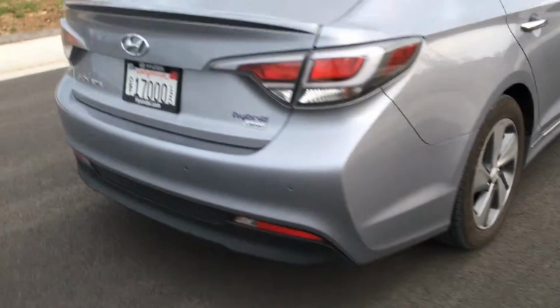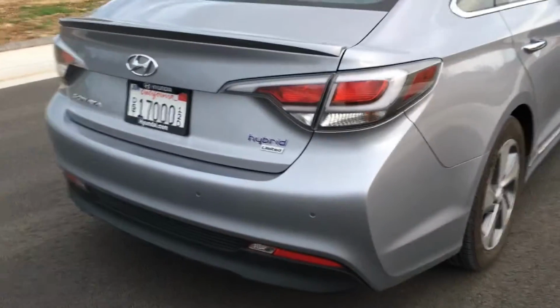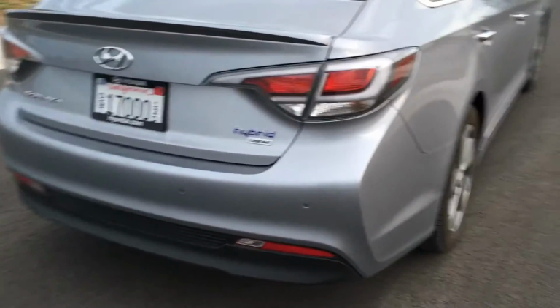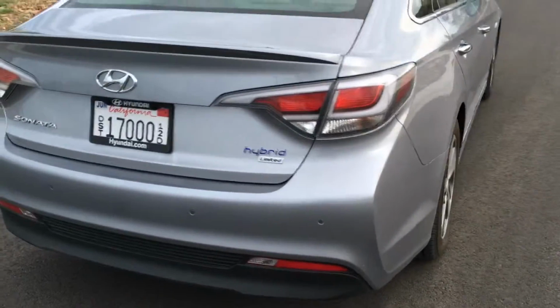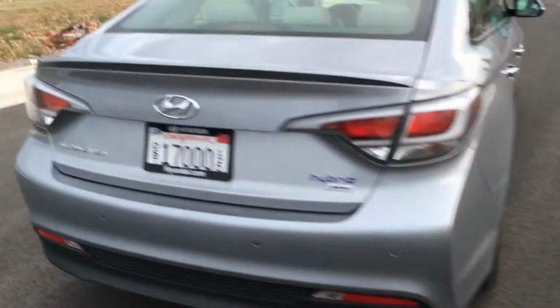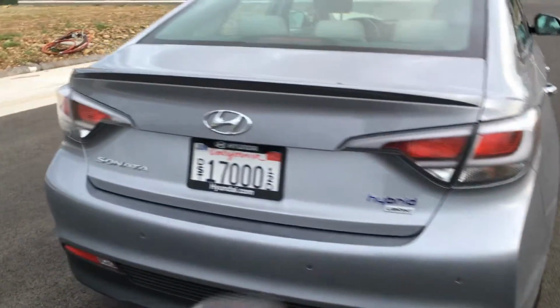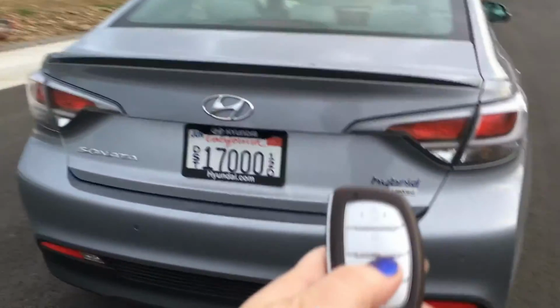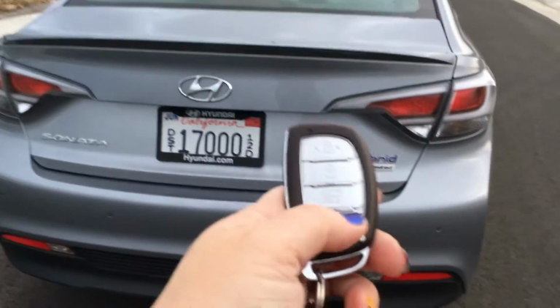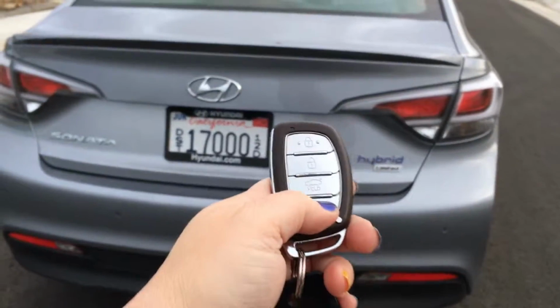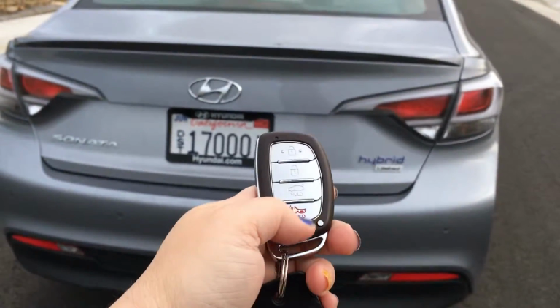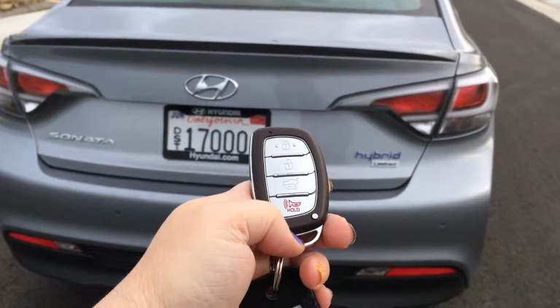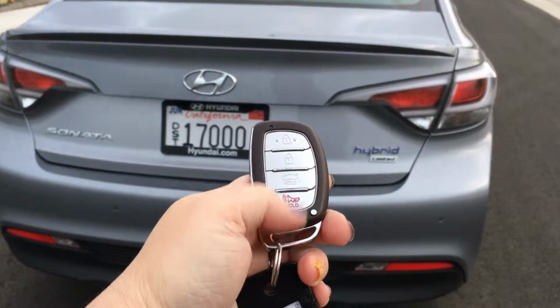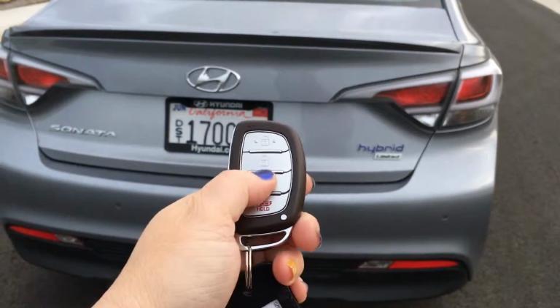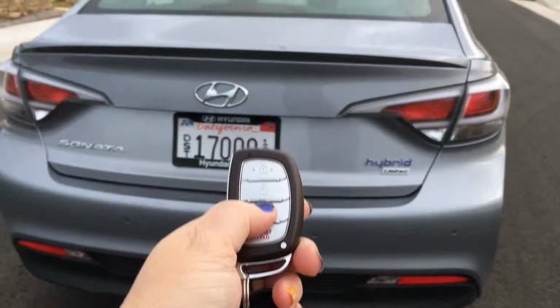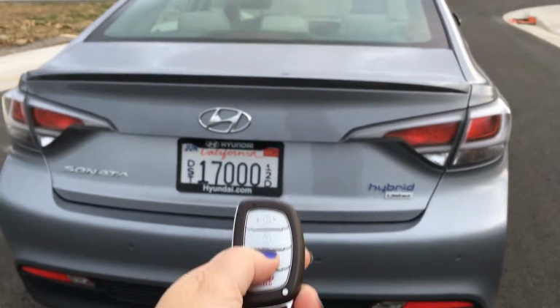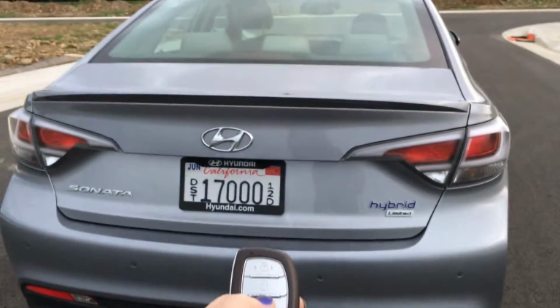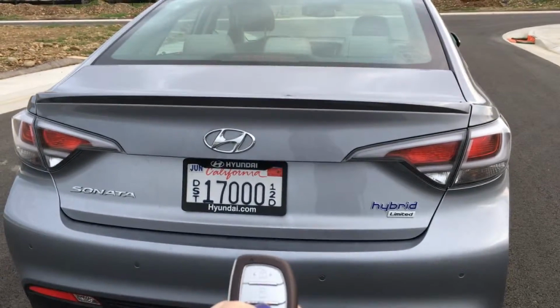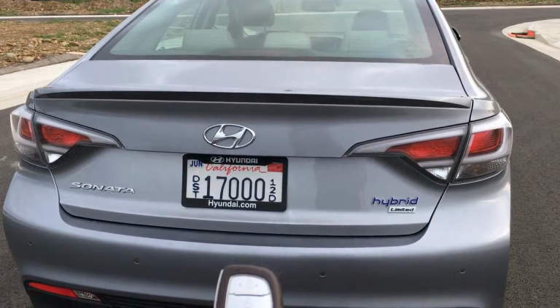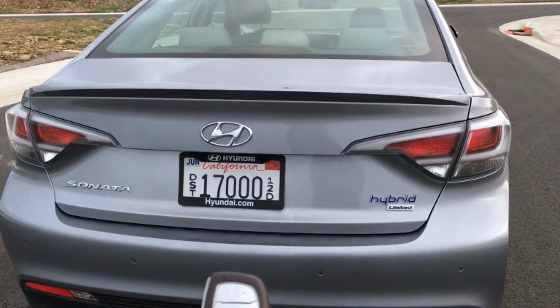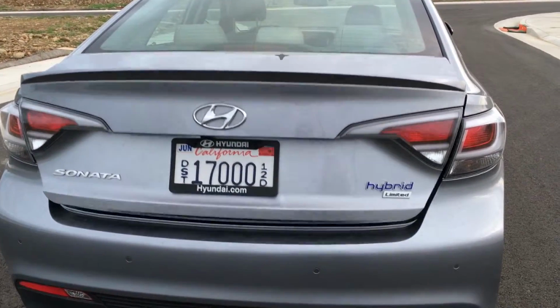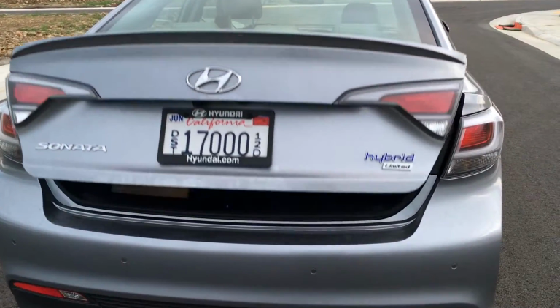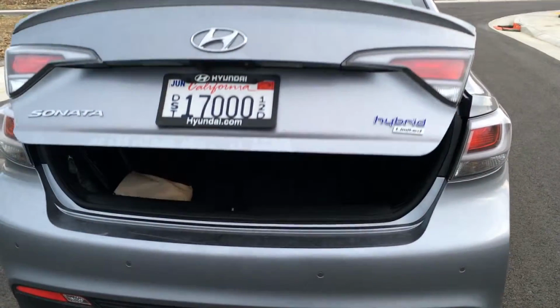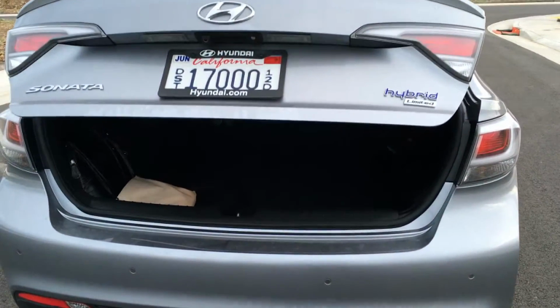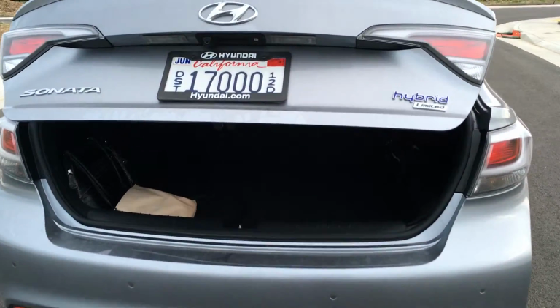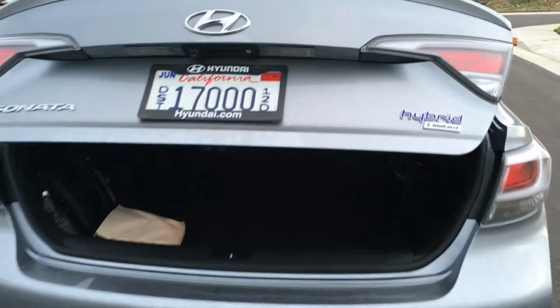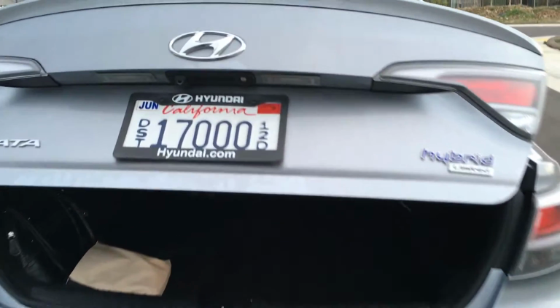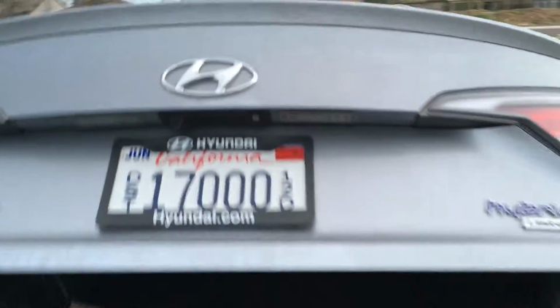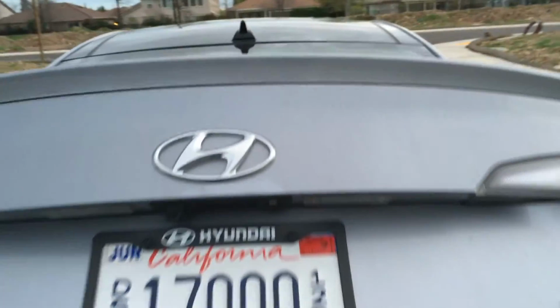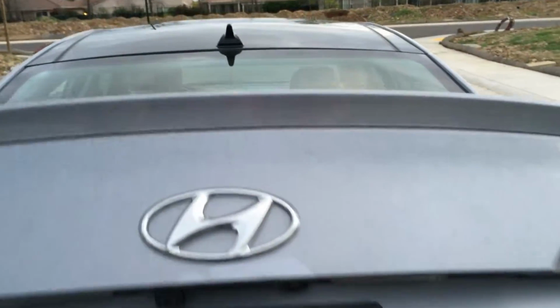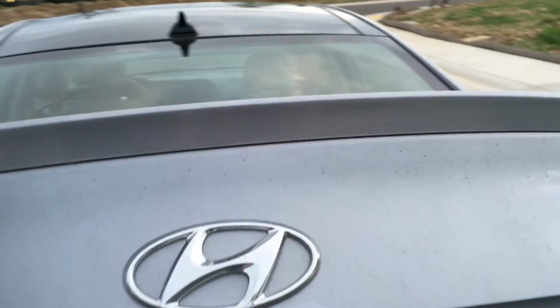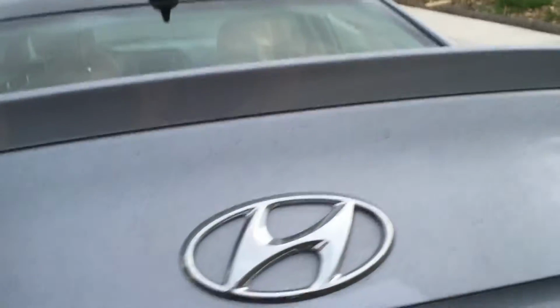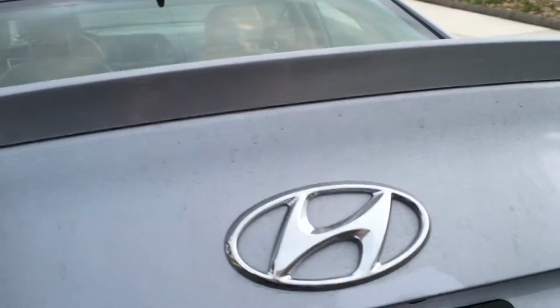It has a smart key fob that will lock and unlock the doors, but it will also pop open the trunk at just the push of a button. And this special key fob also has a proximity feature to it.